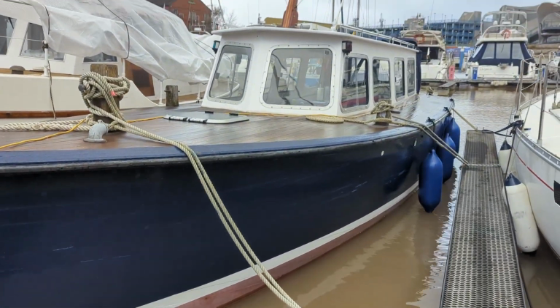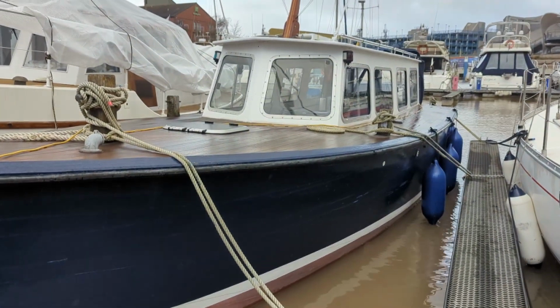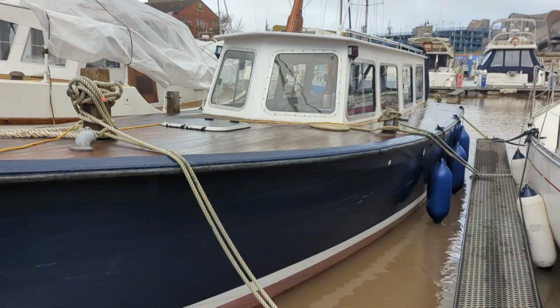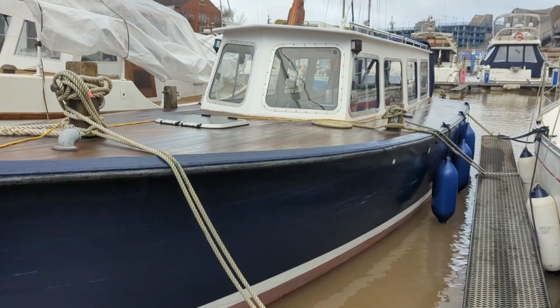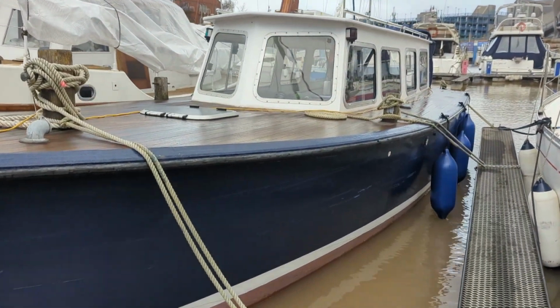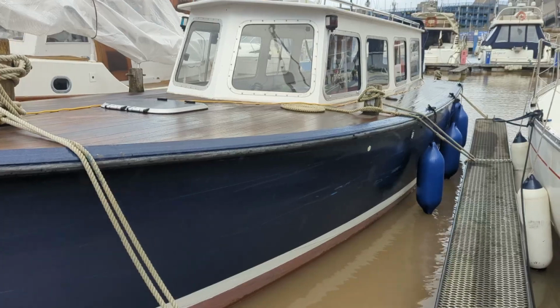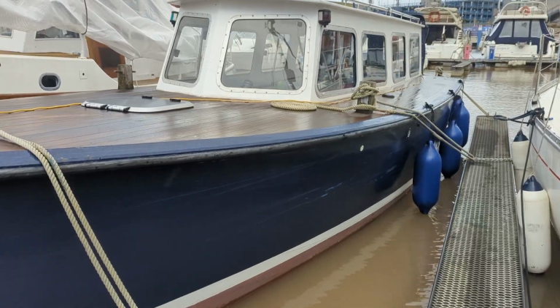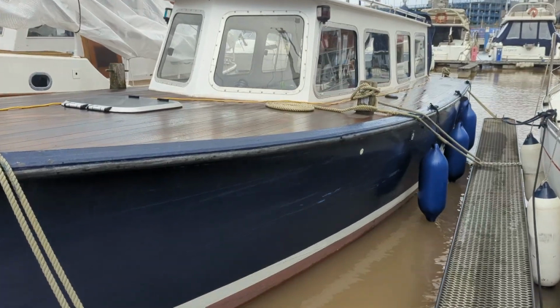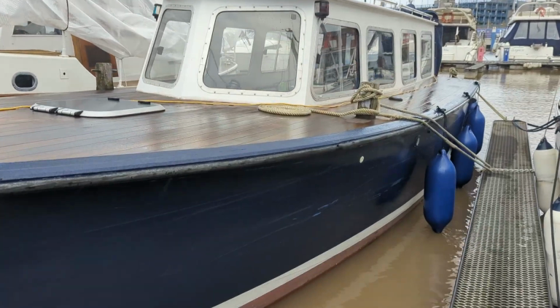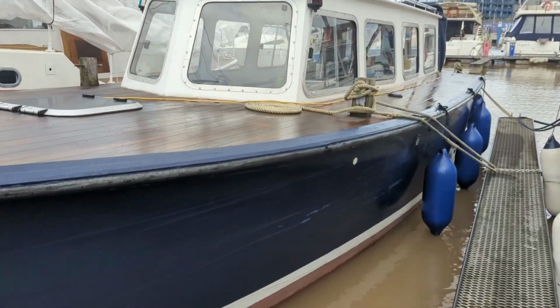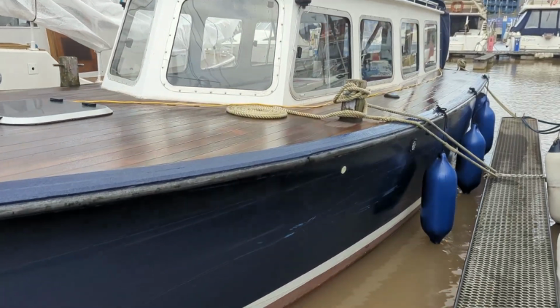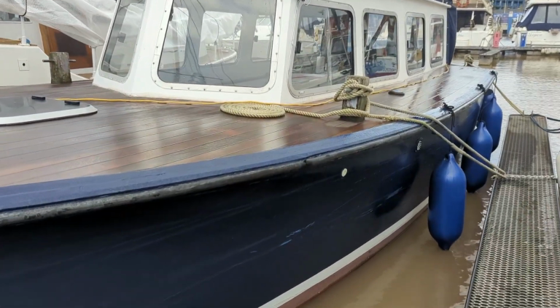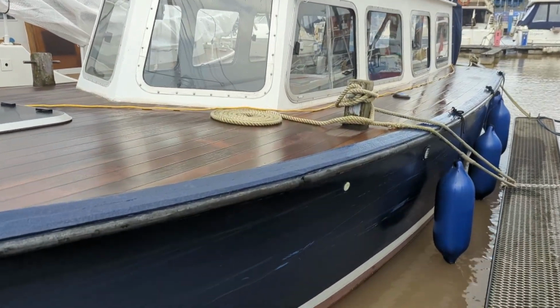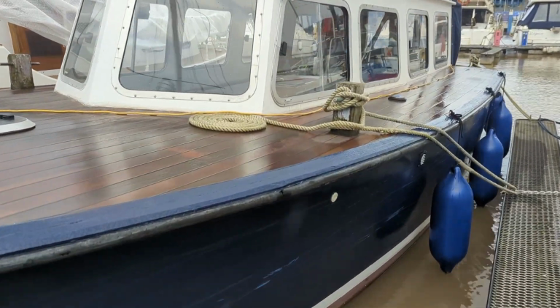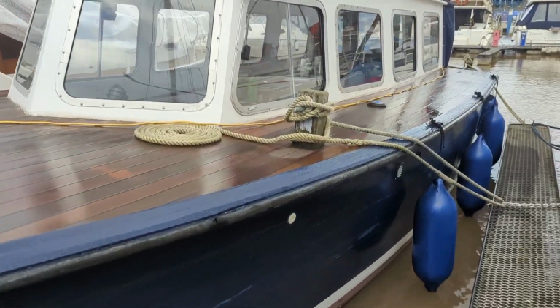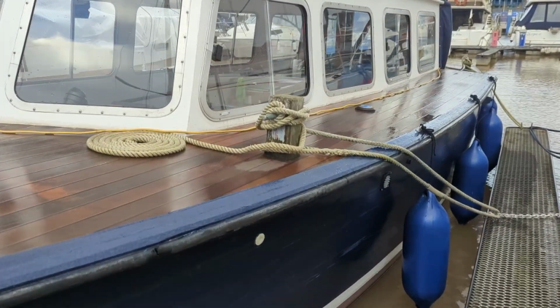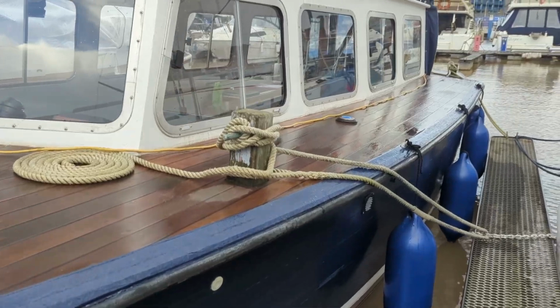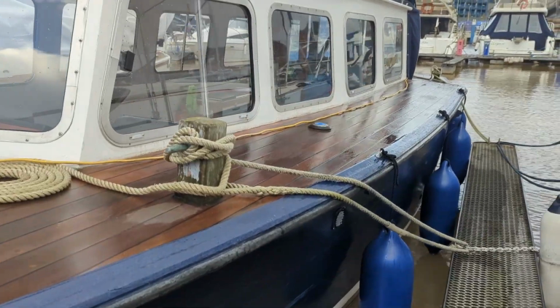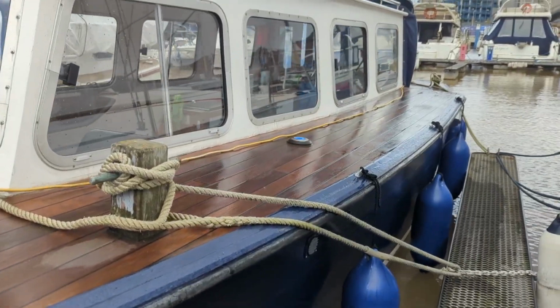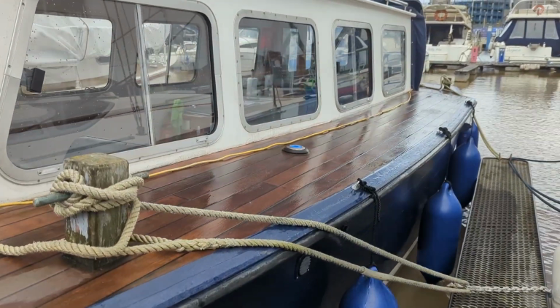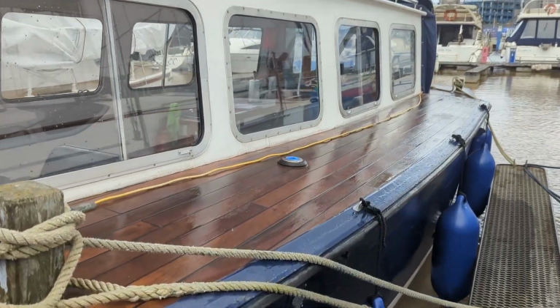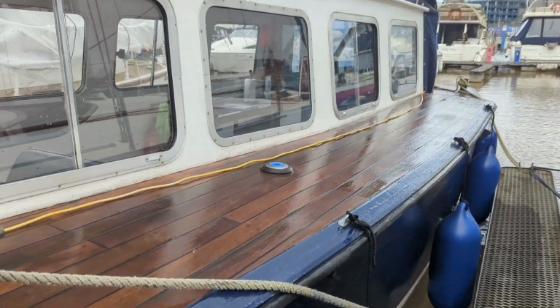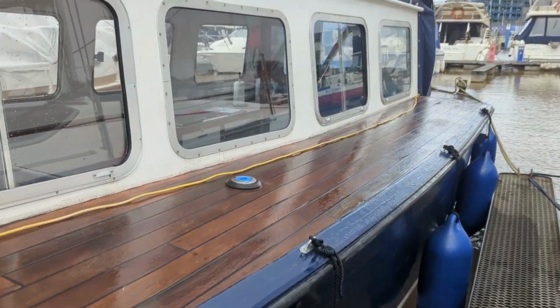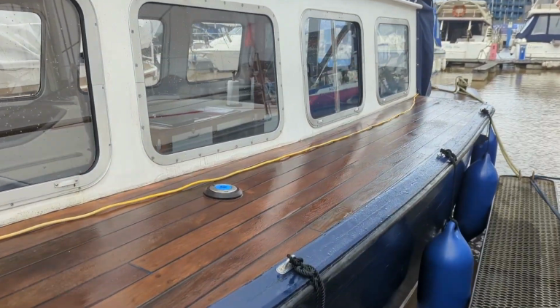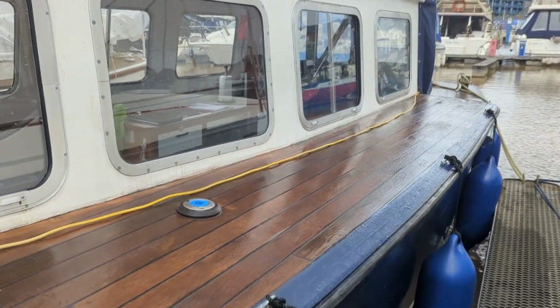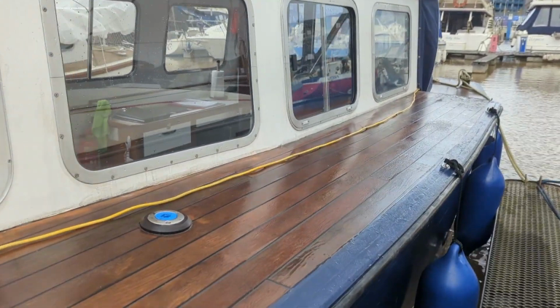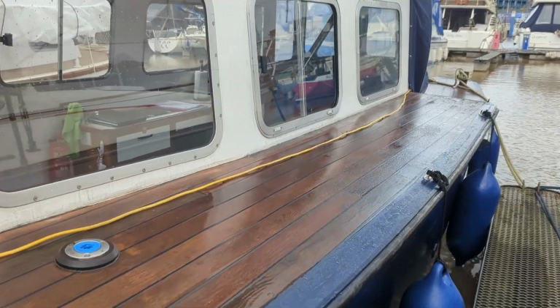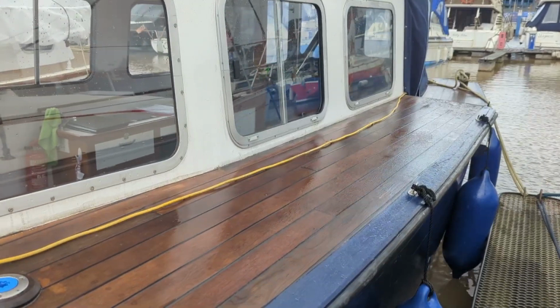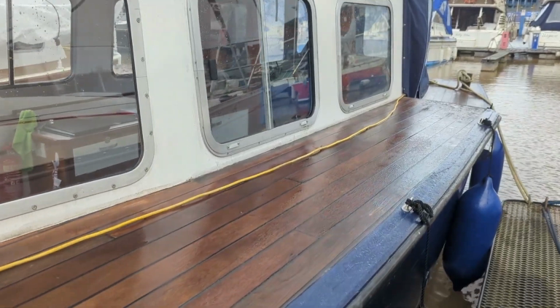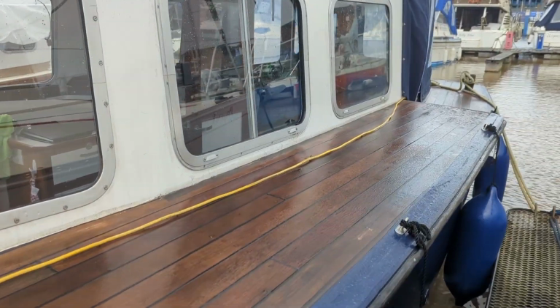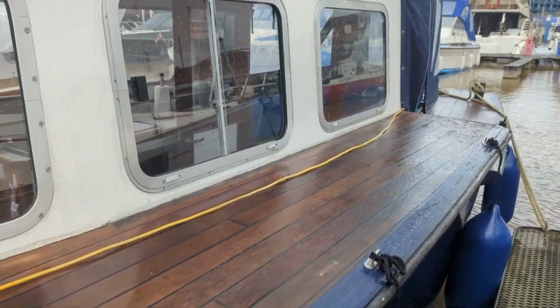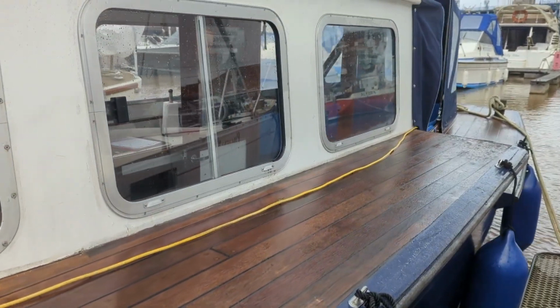Today we've got this lovely motor launch. She was built in 1954, she's on the historic boats register, and she was built on the Clyde originally as a ferry to transport goods and people backwards and forwards from the big ships.